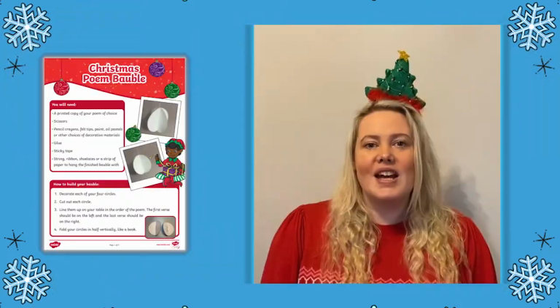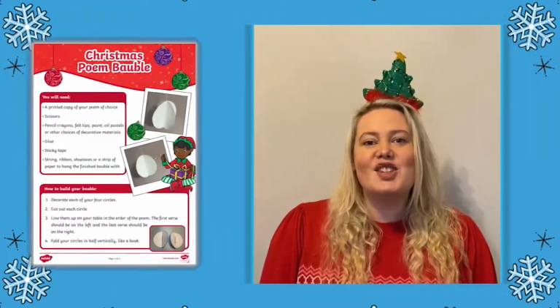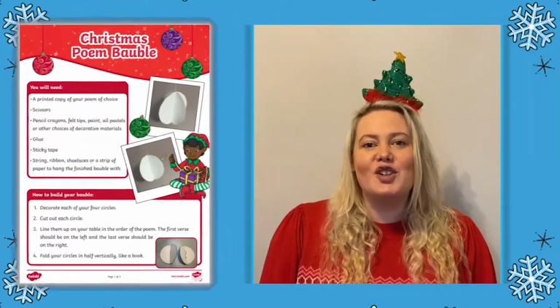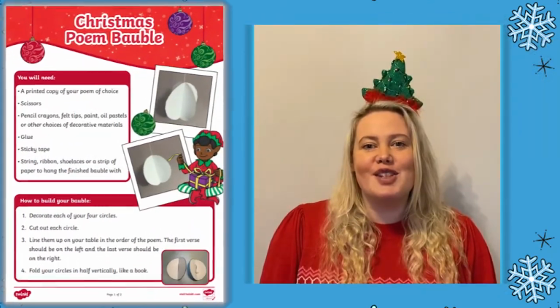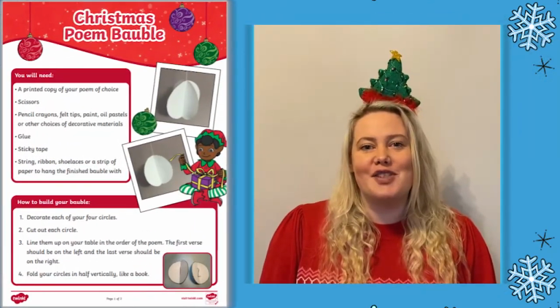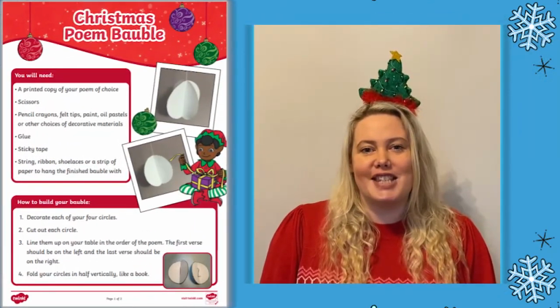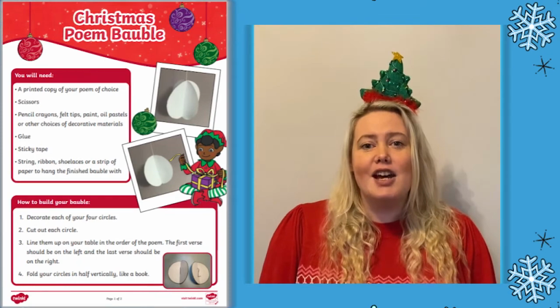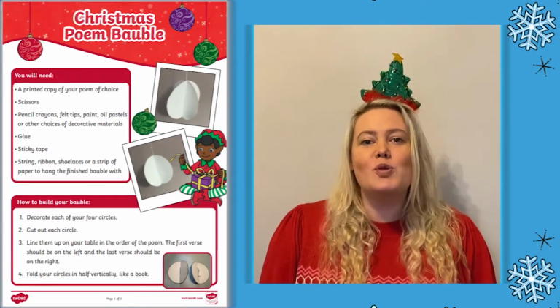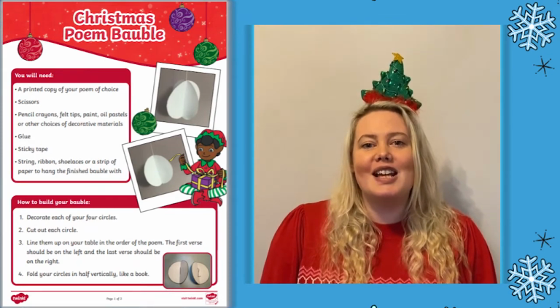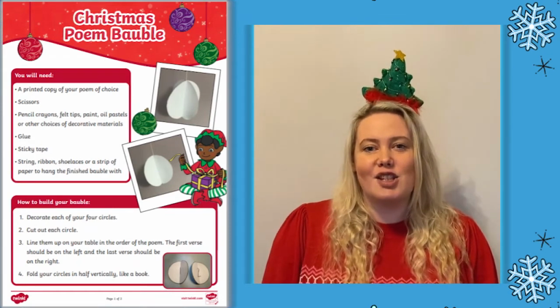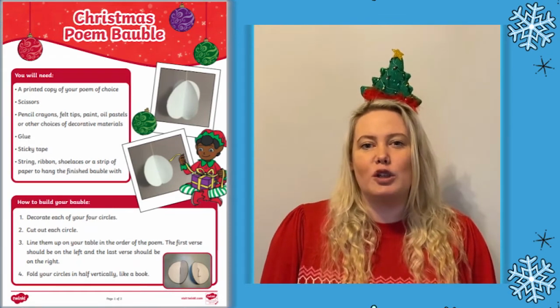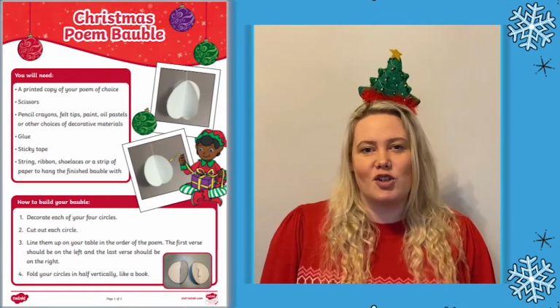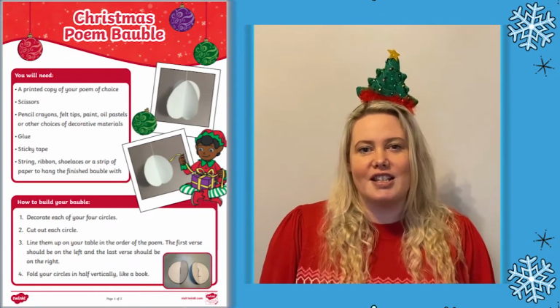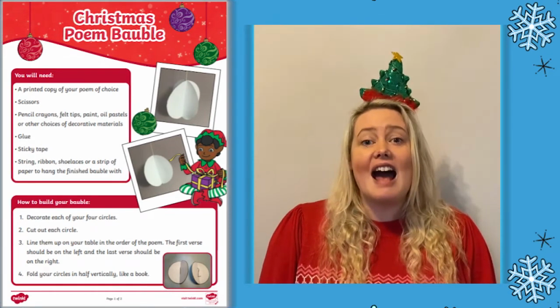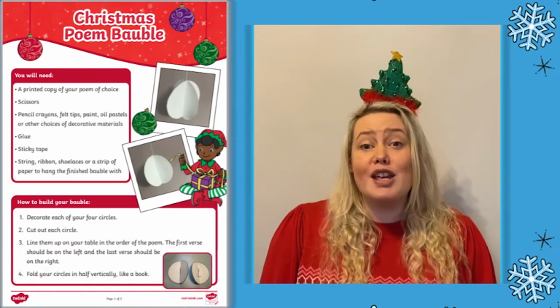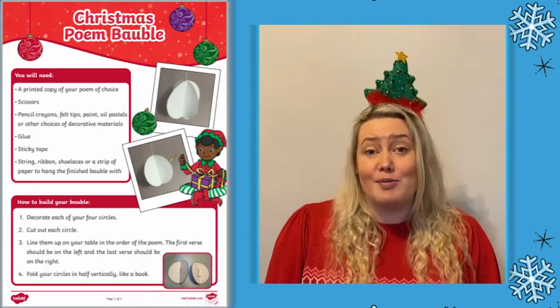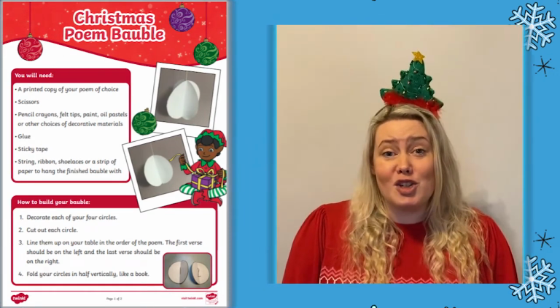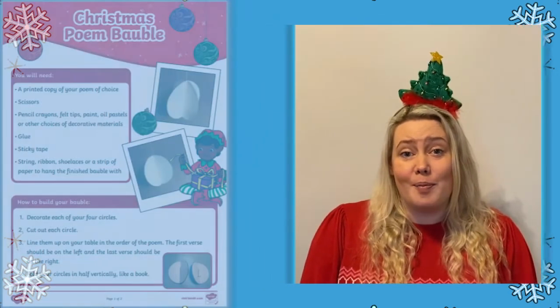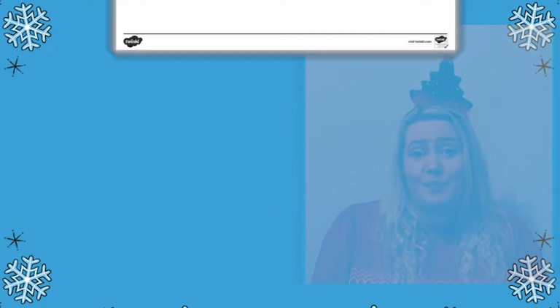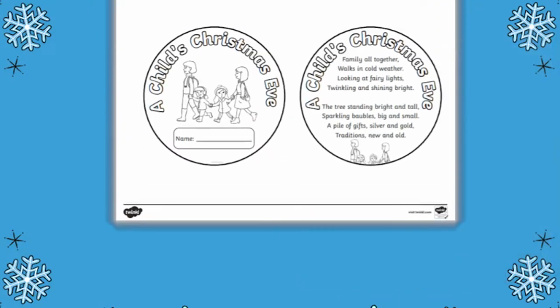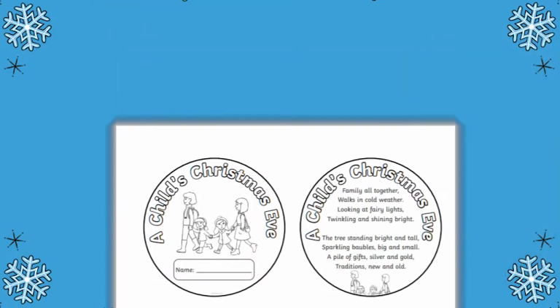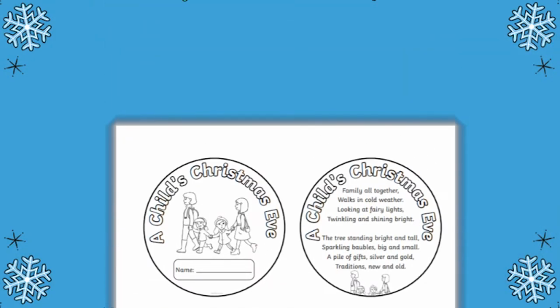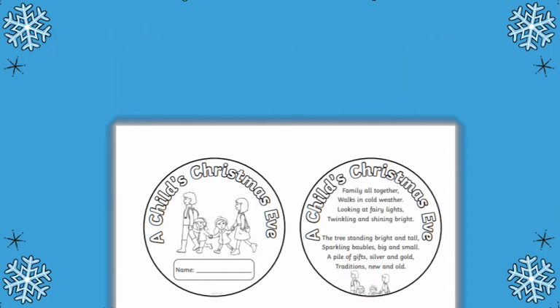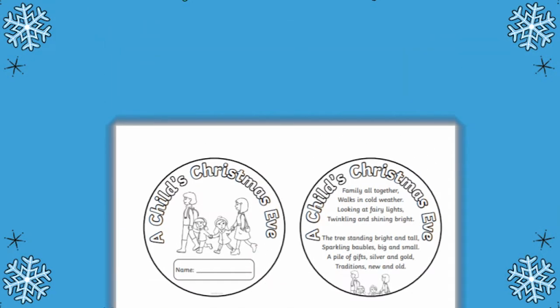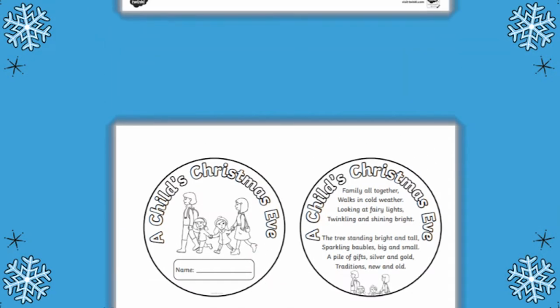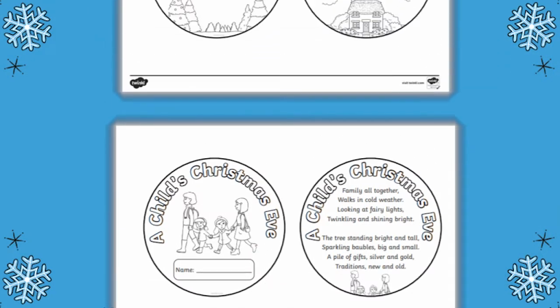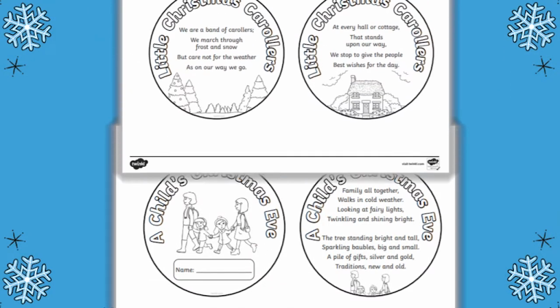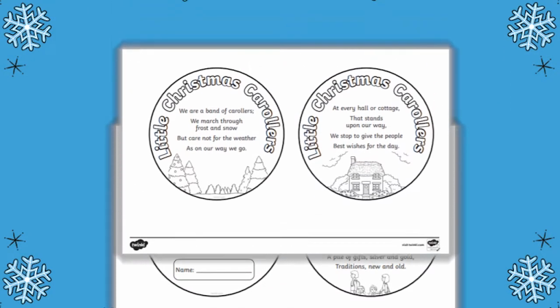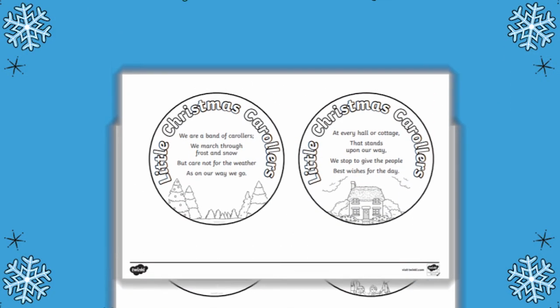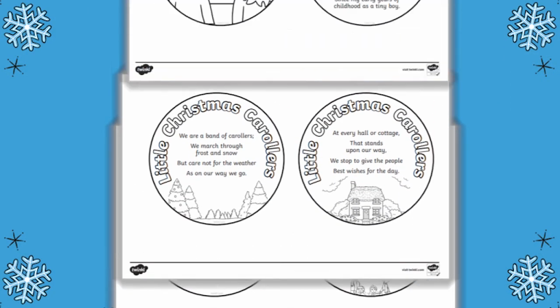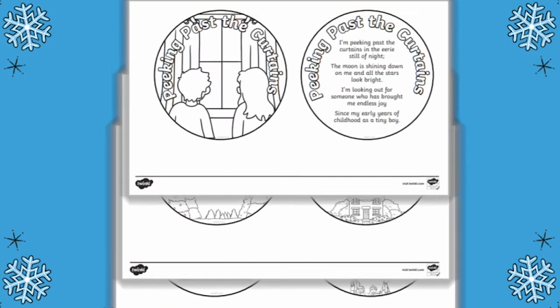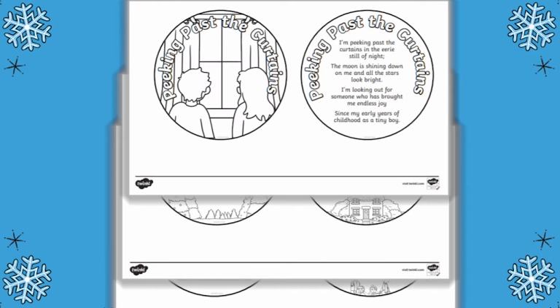This fun Christmas craft activity comes with a clear set of colourful instructions and three poems to choose from: A Child's Christmas Eve, Little Christmas Carolers, or Peeking Past the Curtains.